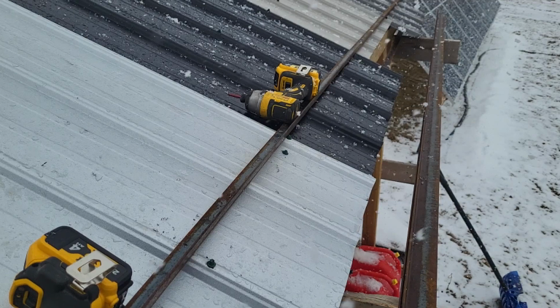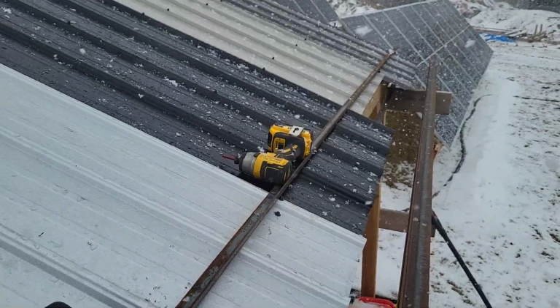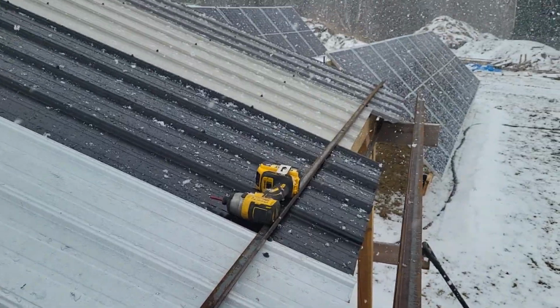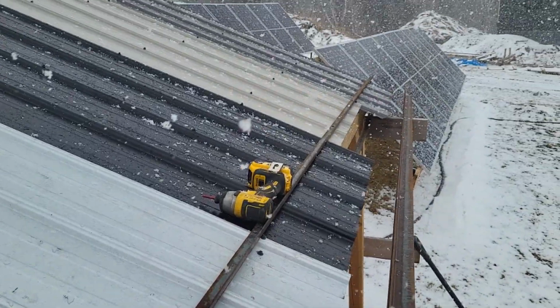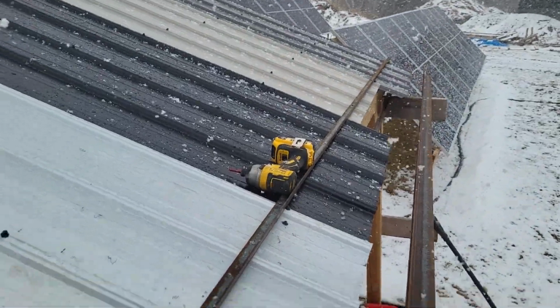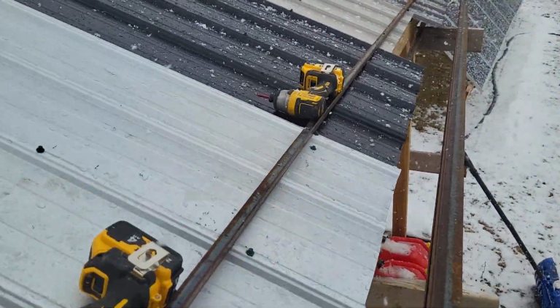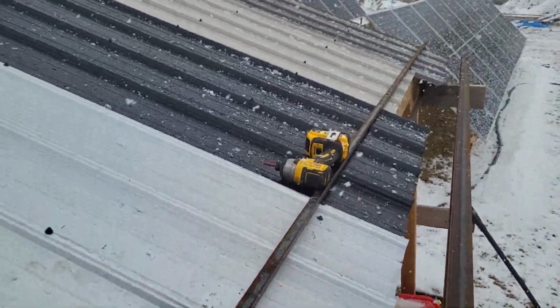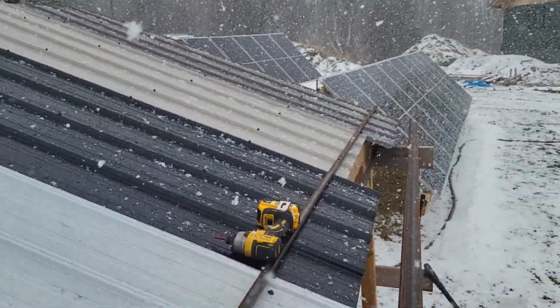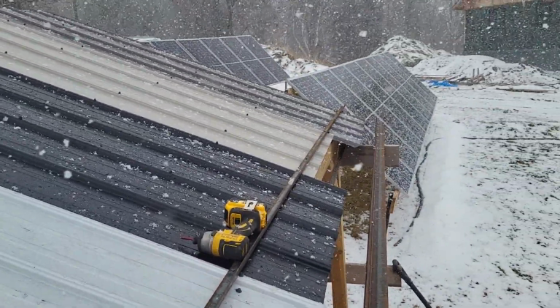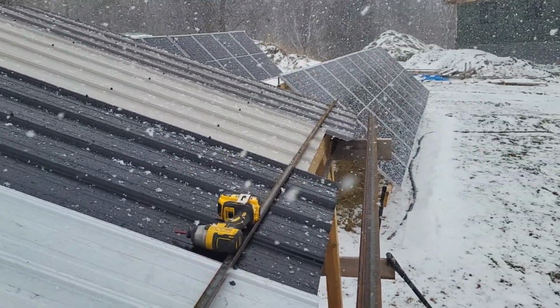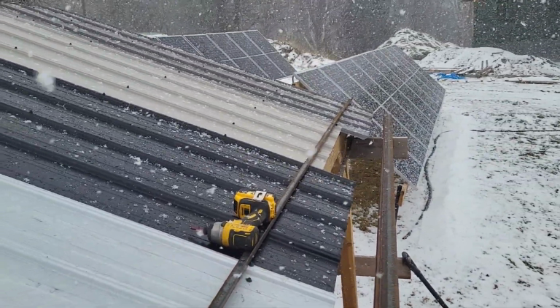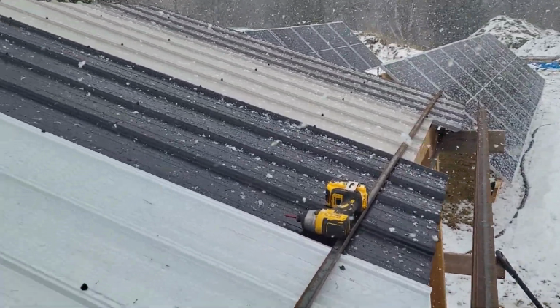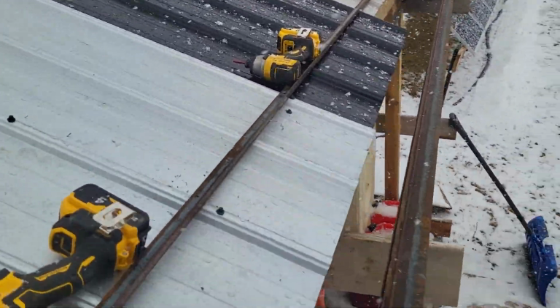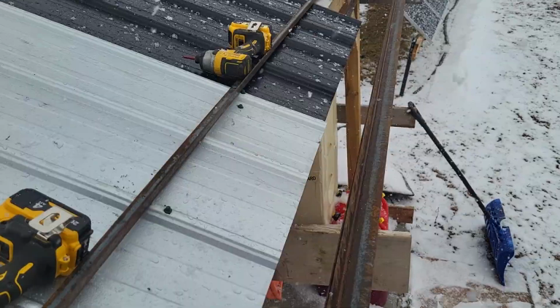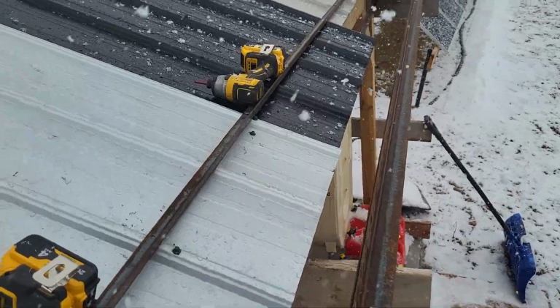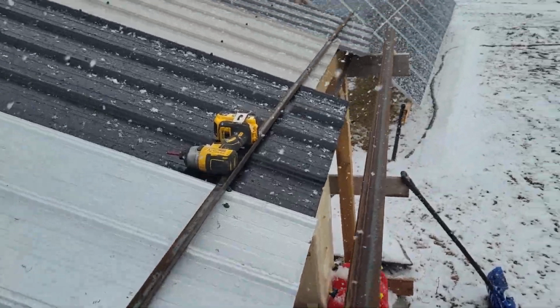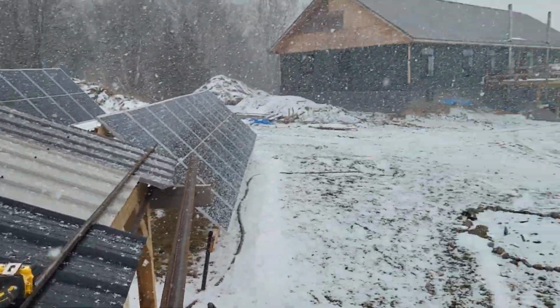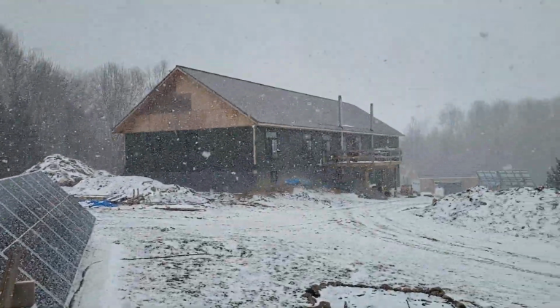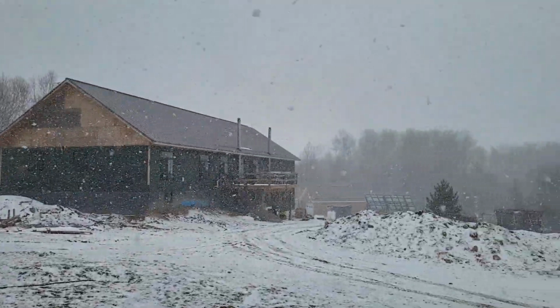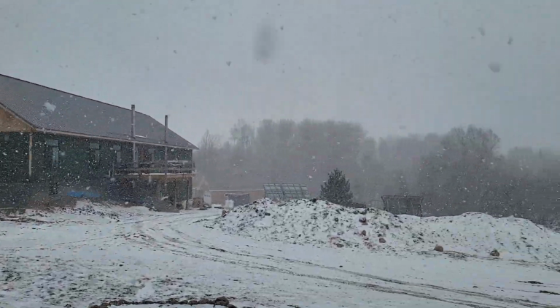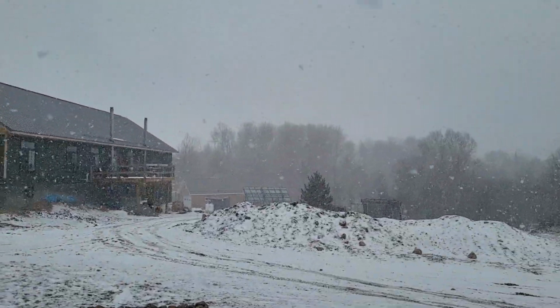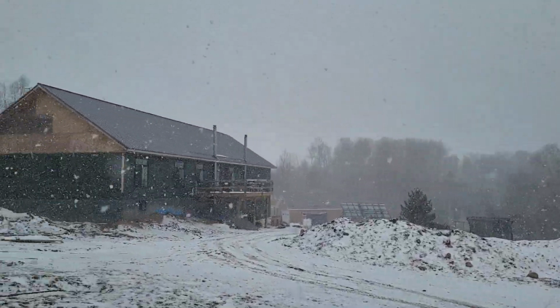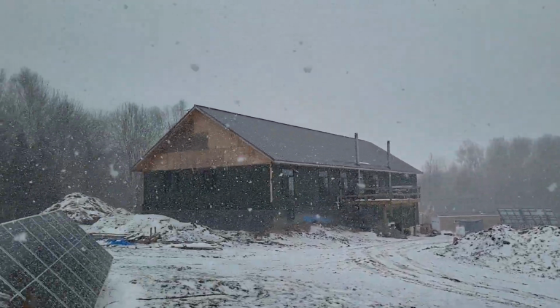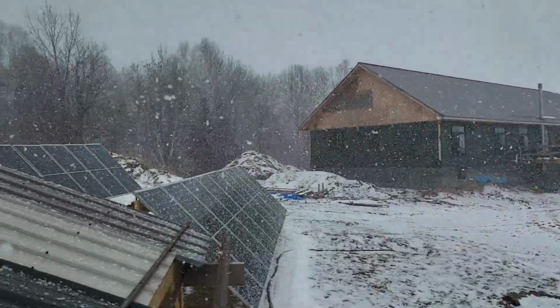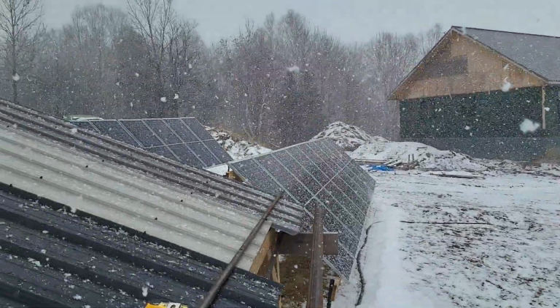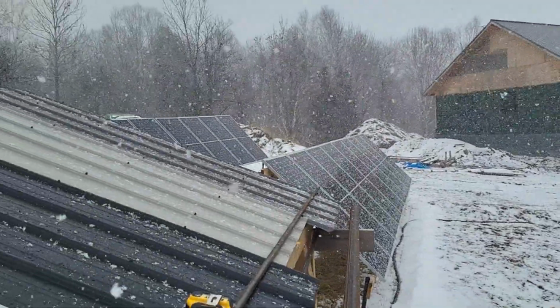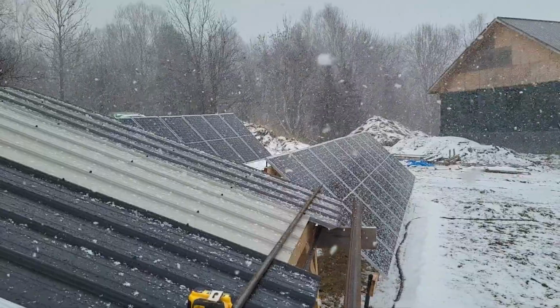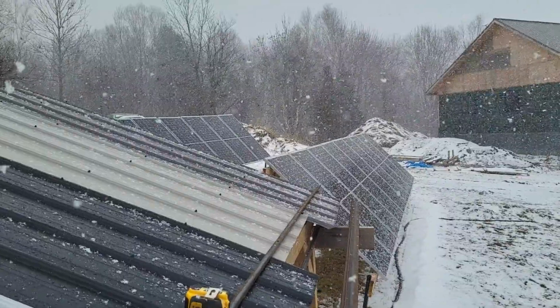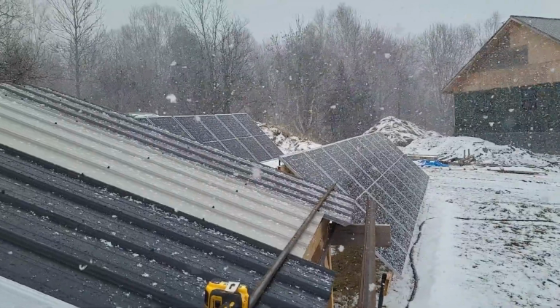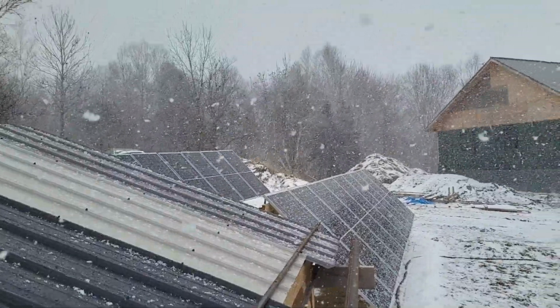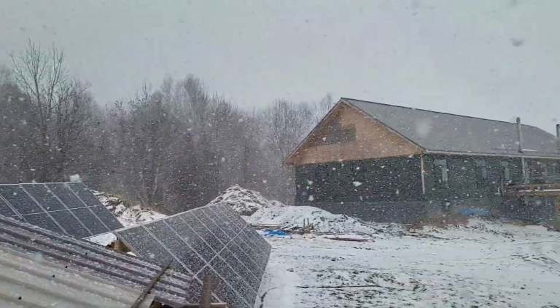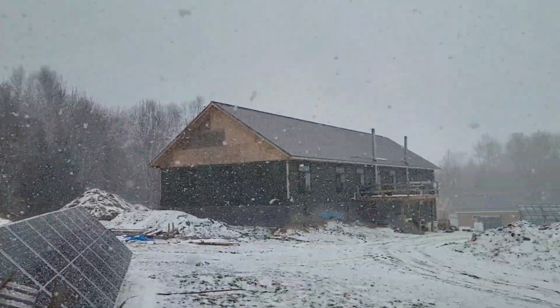I was just putting some angle iron on the shed roof so I can add some more solar, and whoa, got a little blizzard going on — crazy, wasn't doing this a second ago.